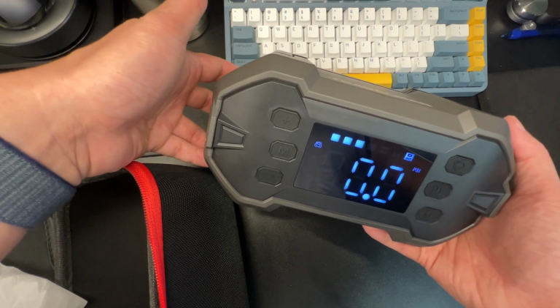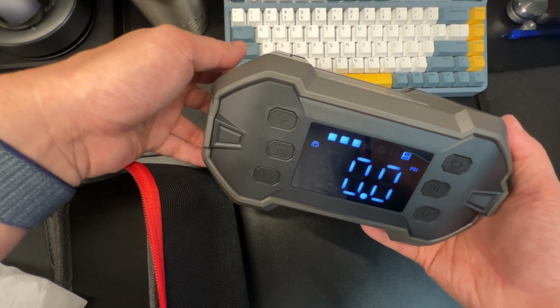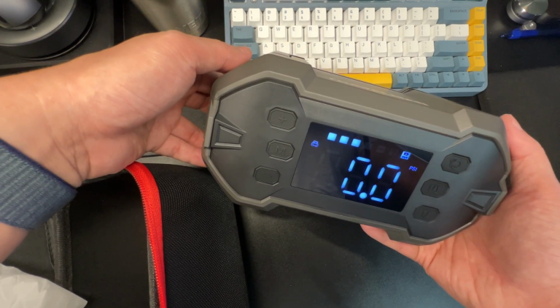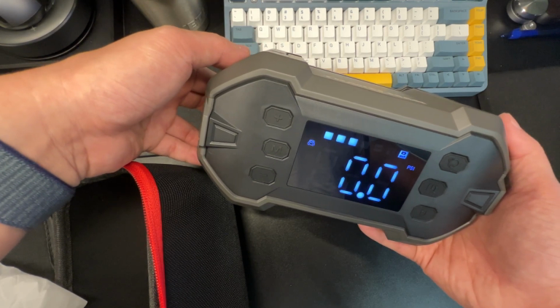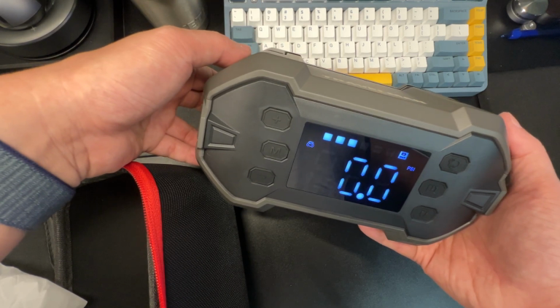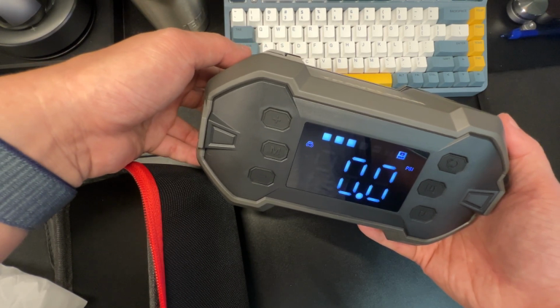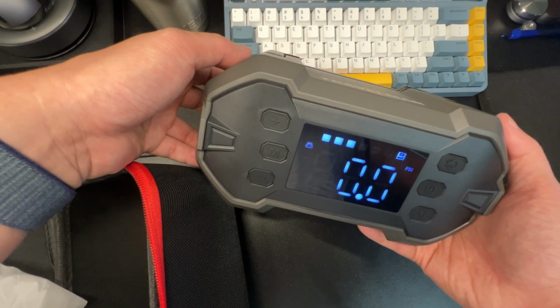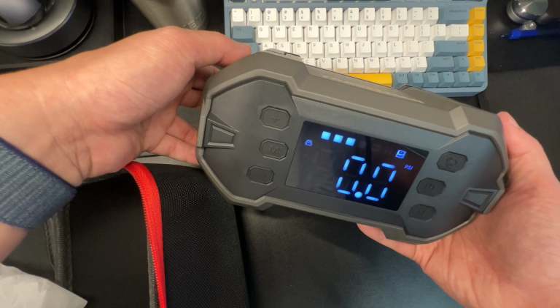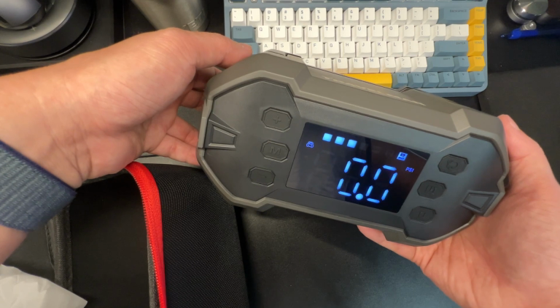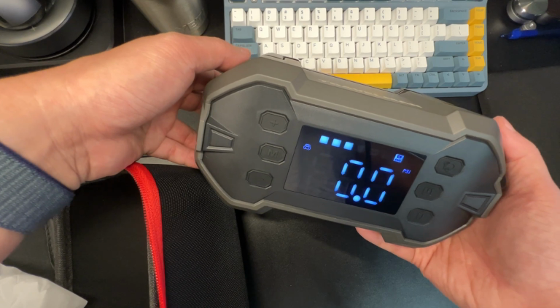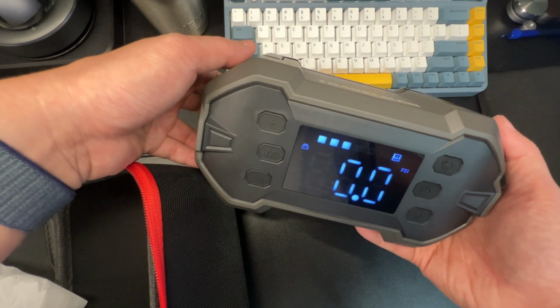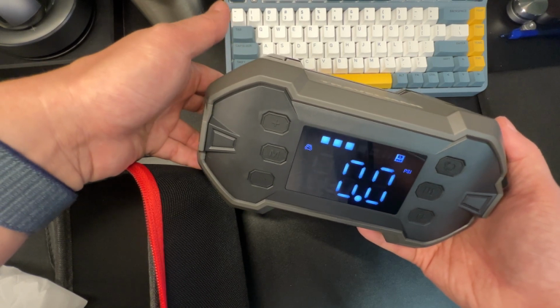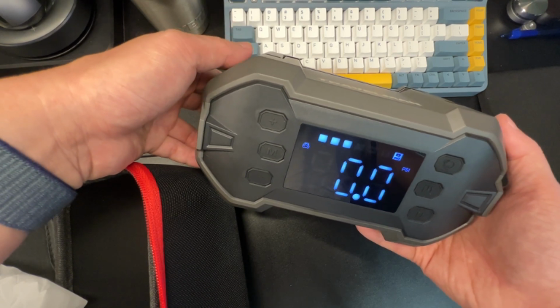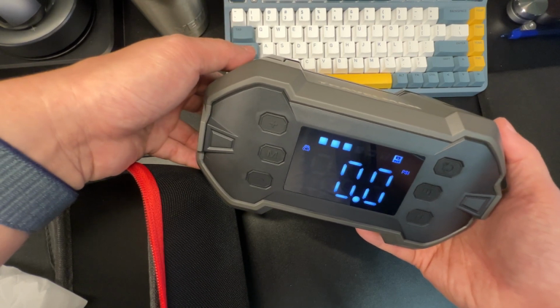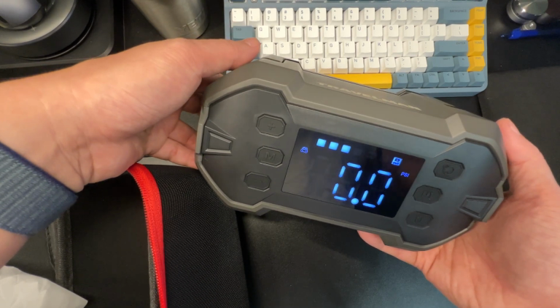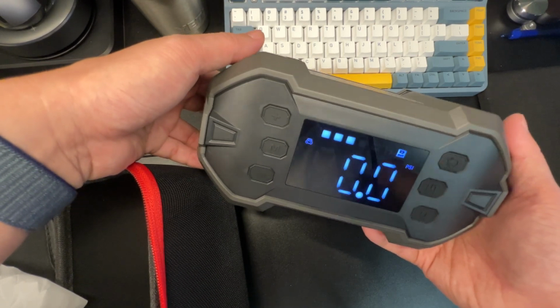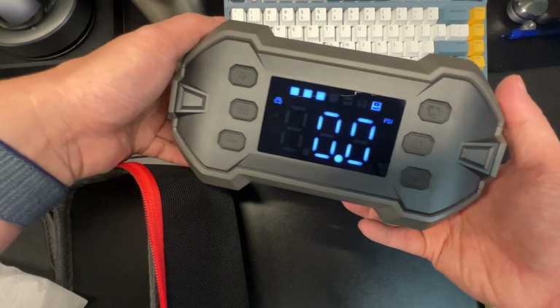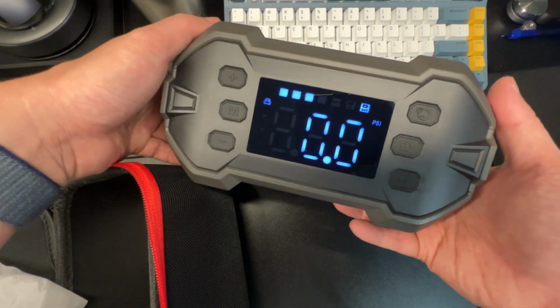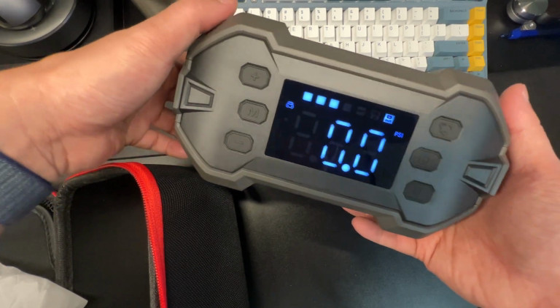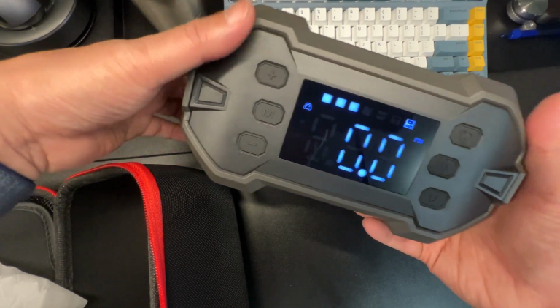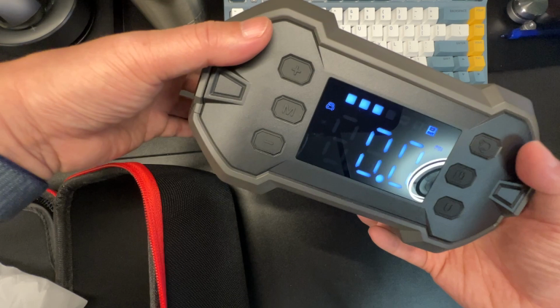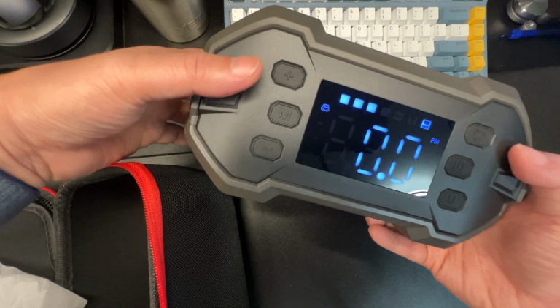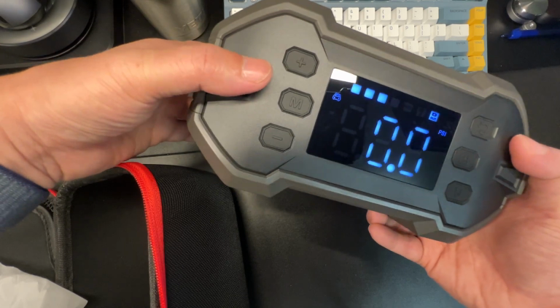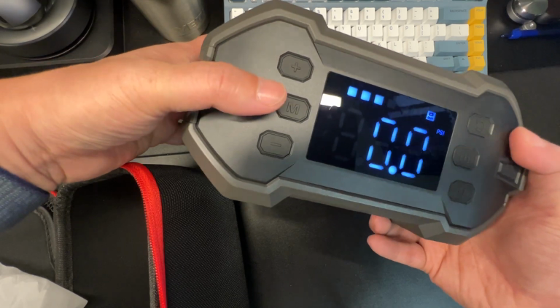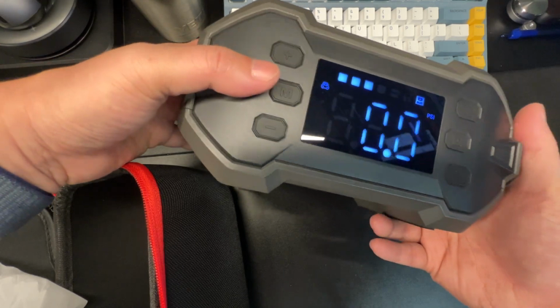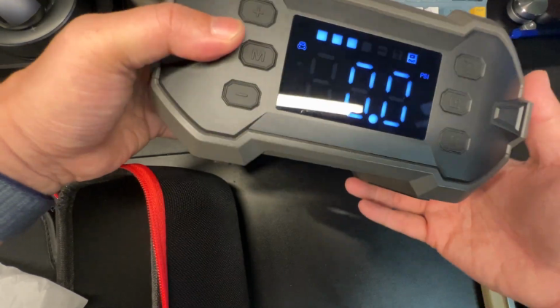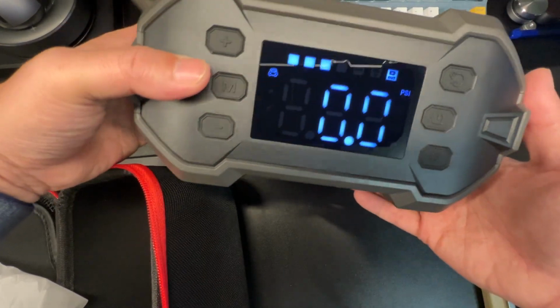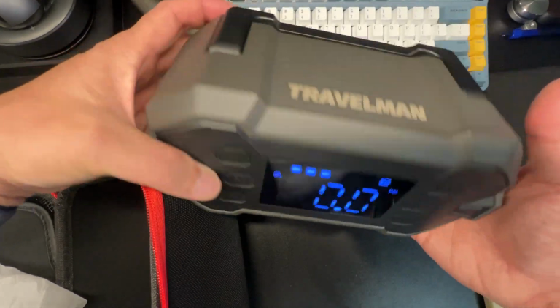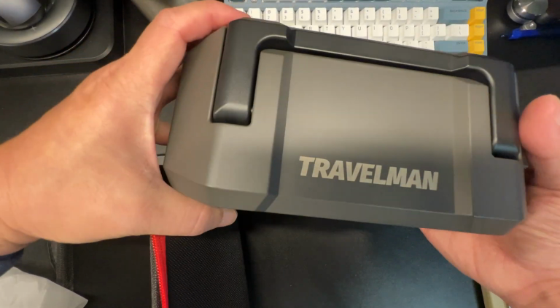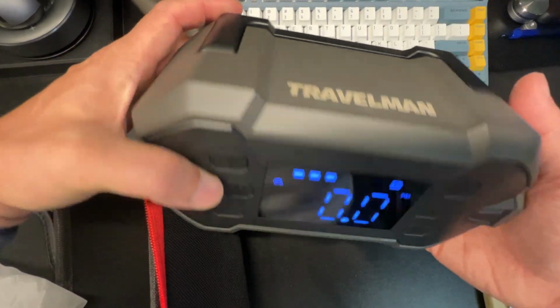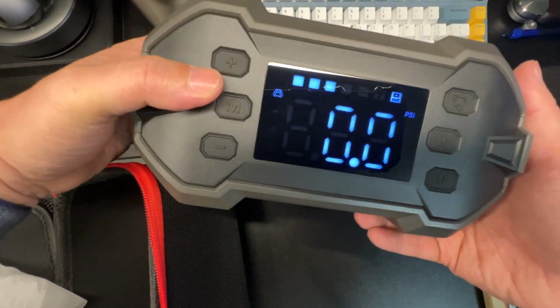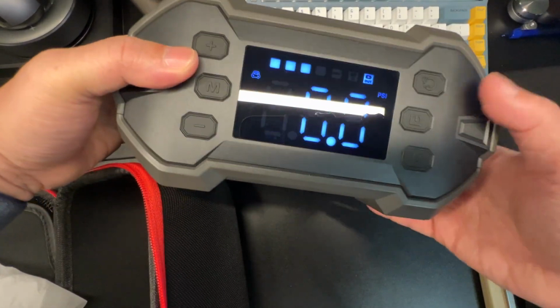This has 150 PSI and jumps with 3000 amps, which is basically enough for an 8.0 diesel or 10.0 gas engine. You can jump trucks and pretty much any type of car you need — it's all in one, which is pretty cool.